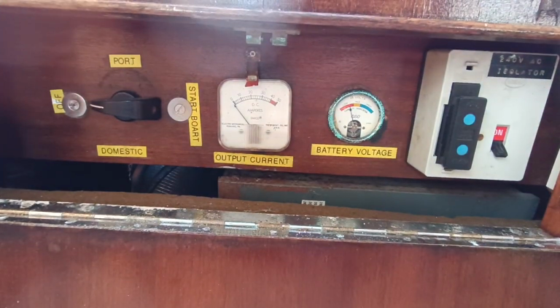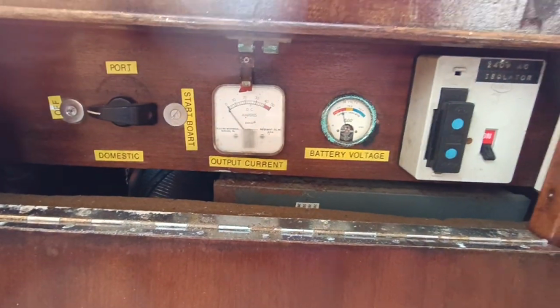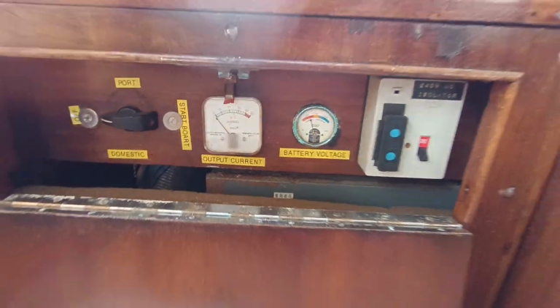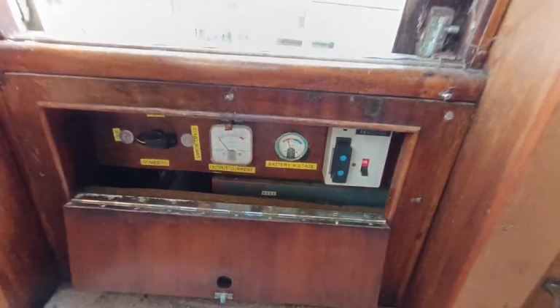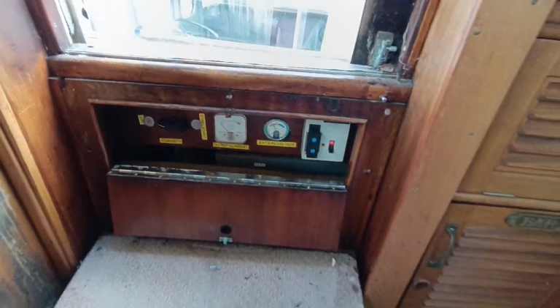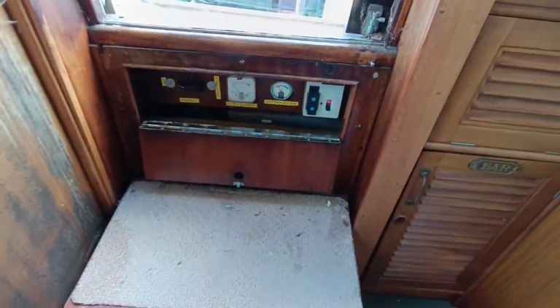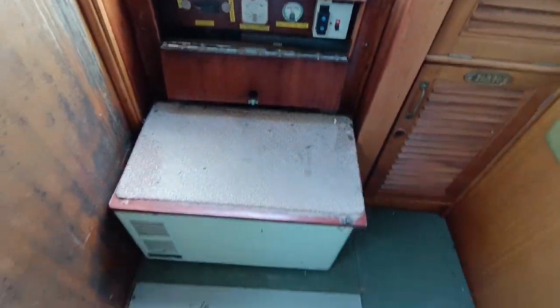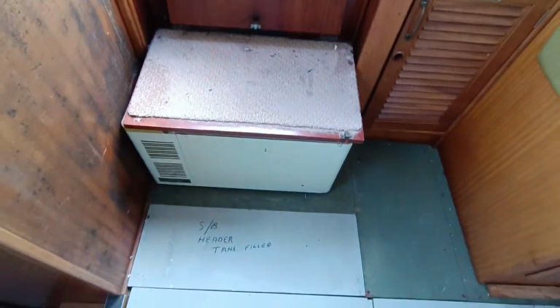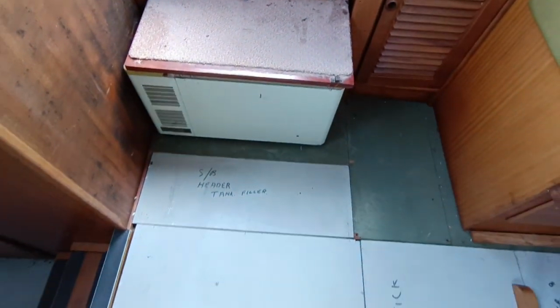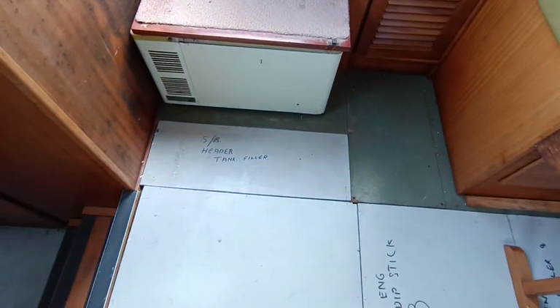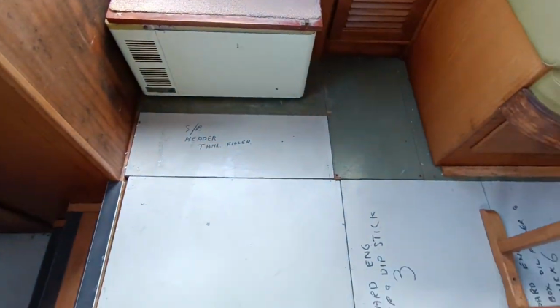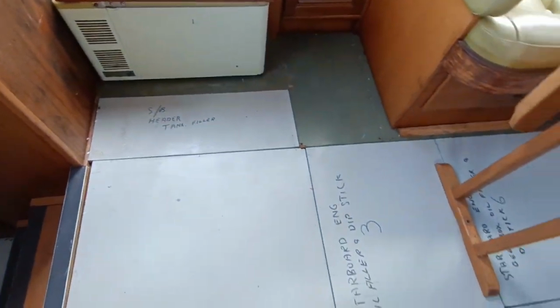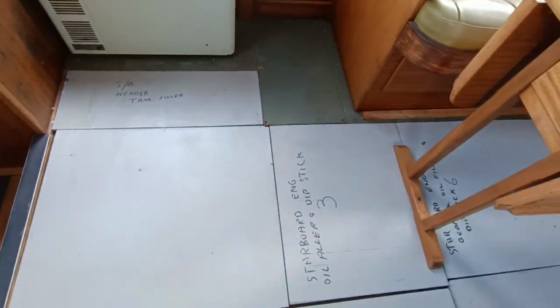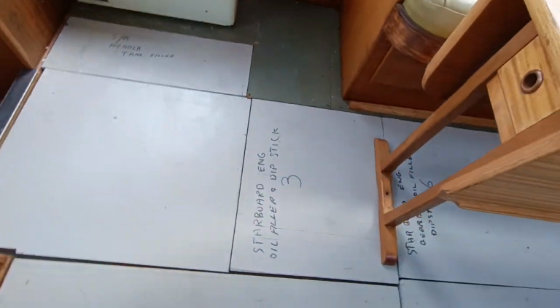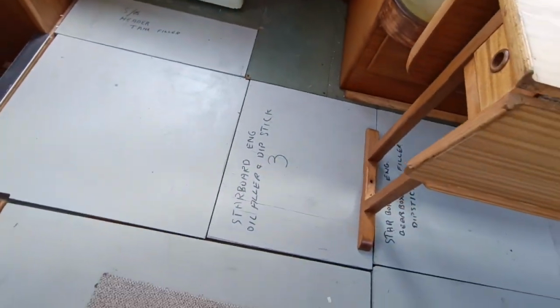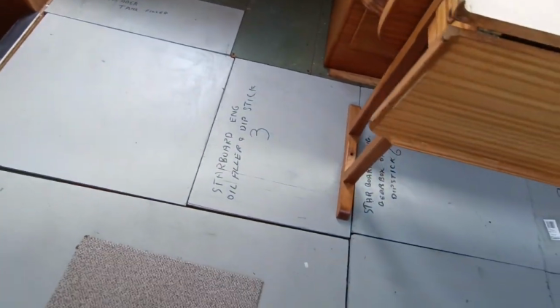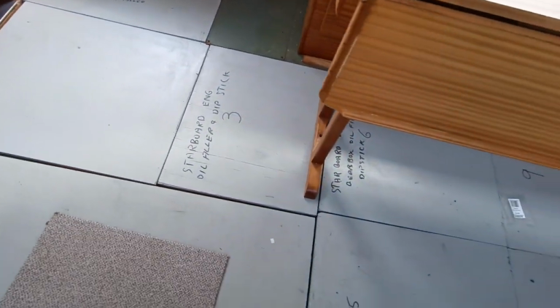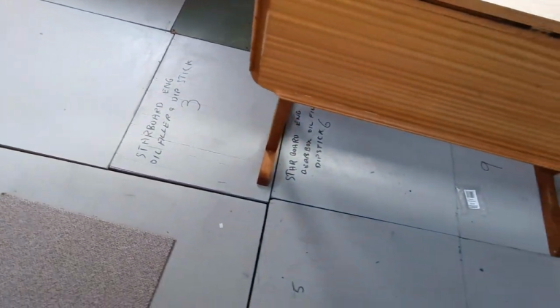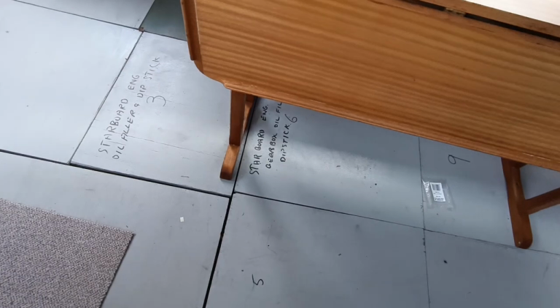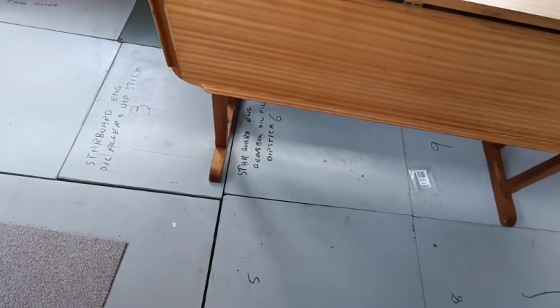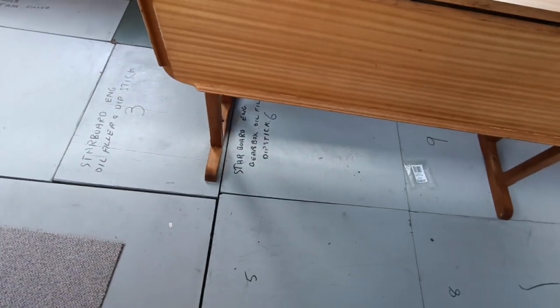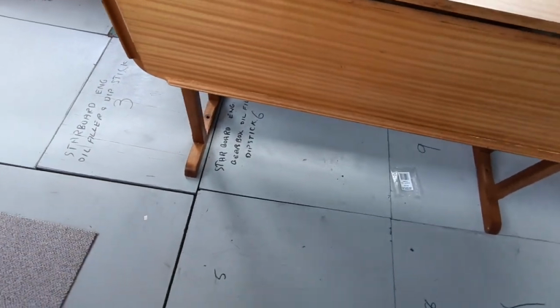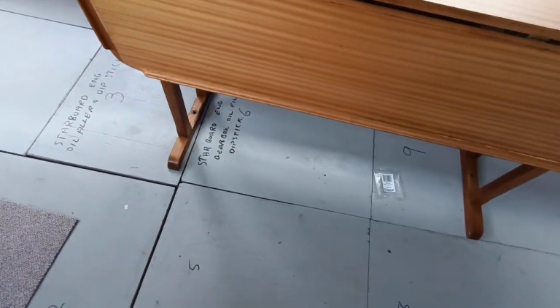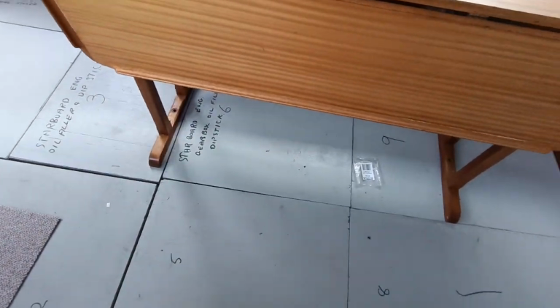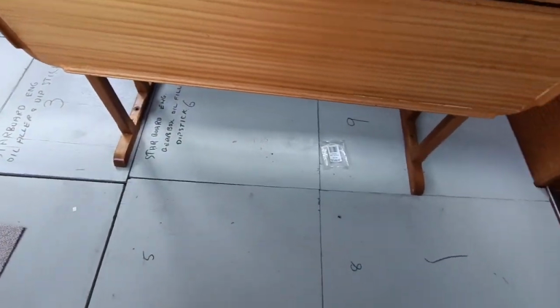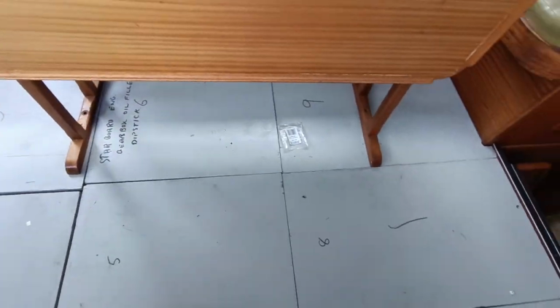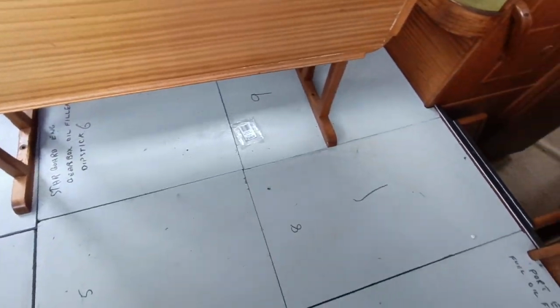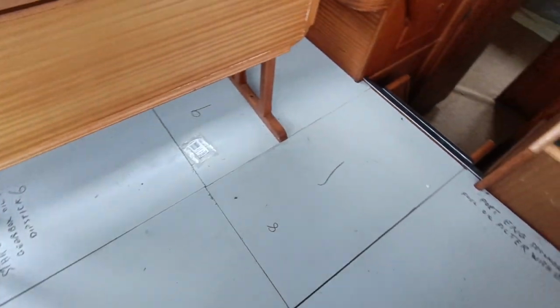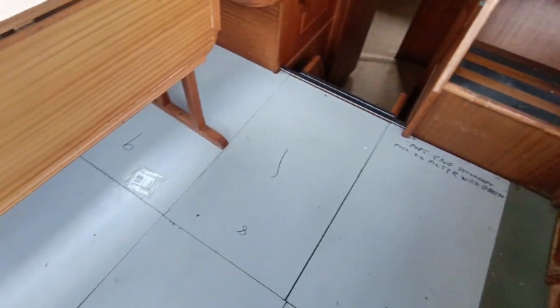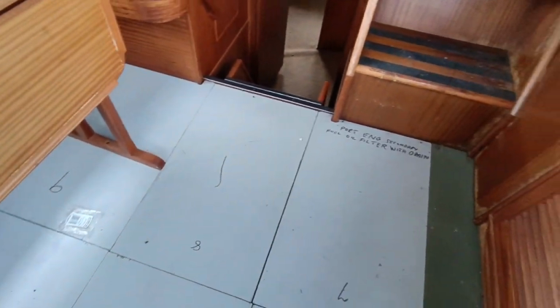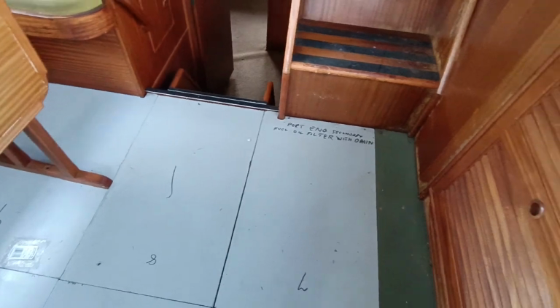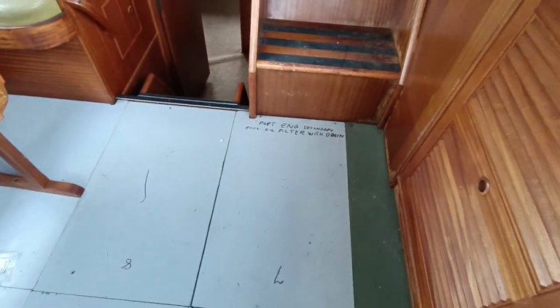This is a time capsule of a boat. Obviously a diligent owner, because the whole floor is marked up where everything is. The carpets are stacked up in the front cabin. We'll do a separate video when I've got the floor up.